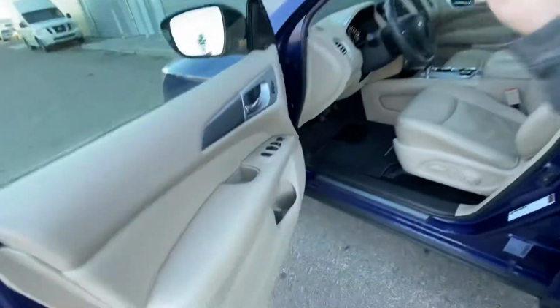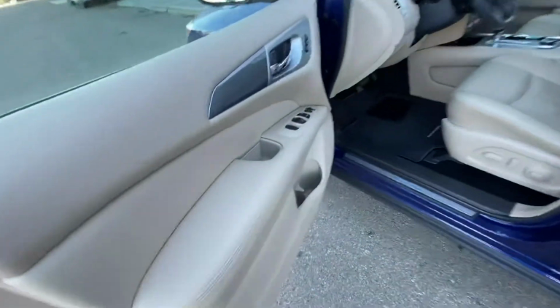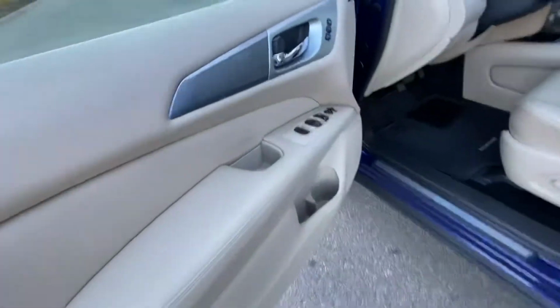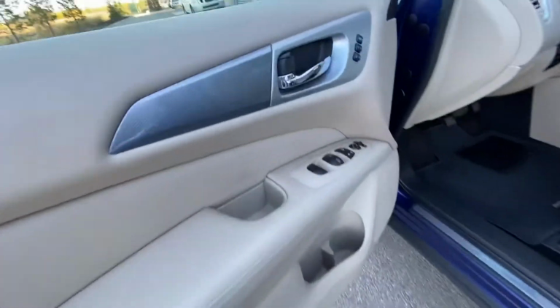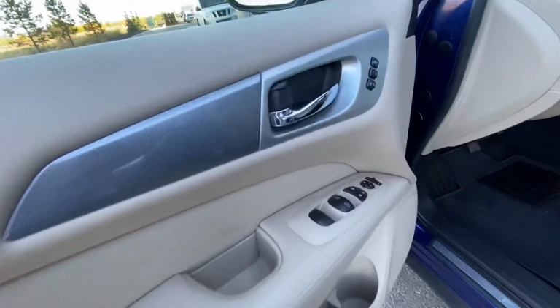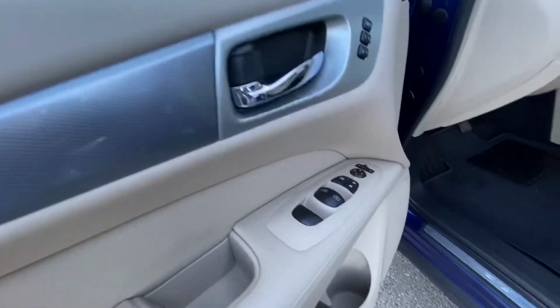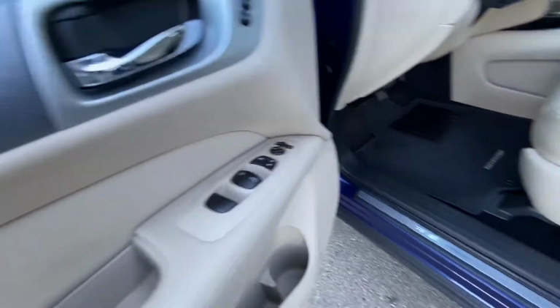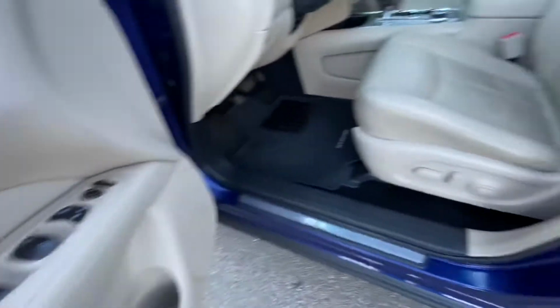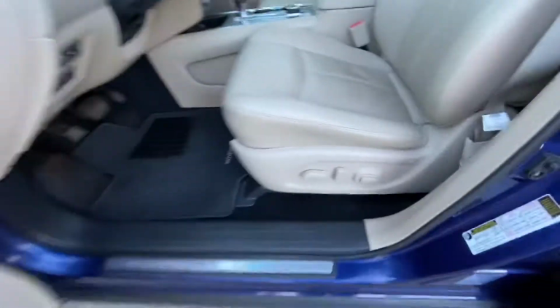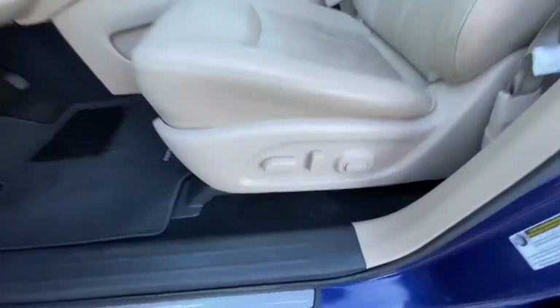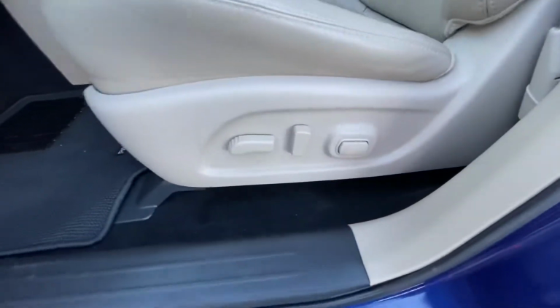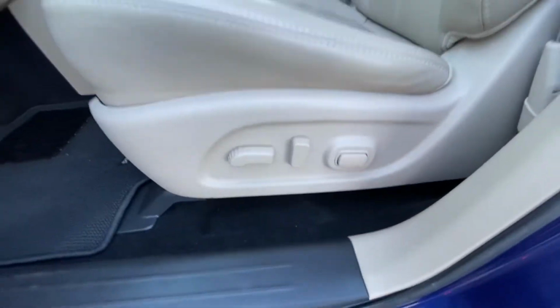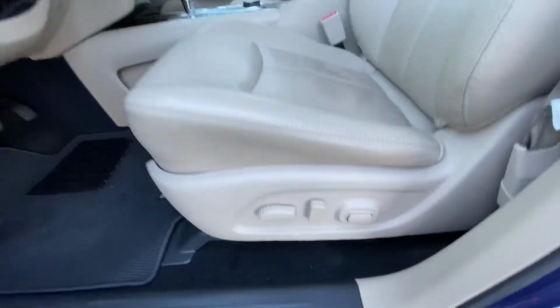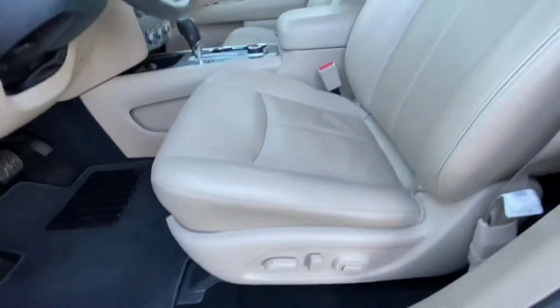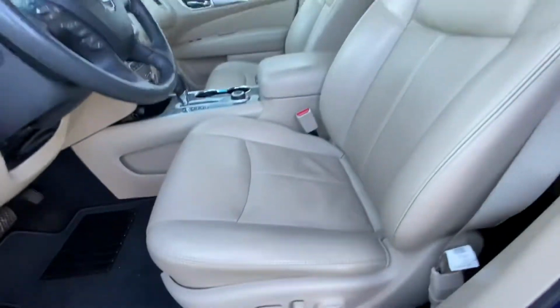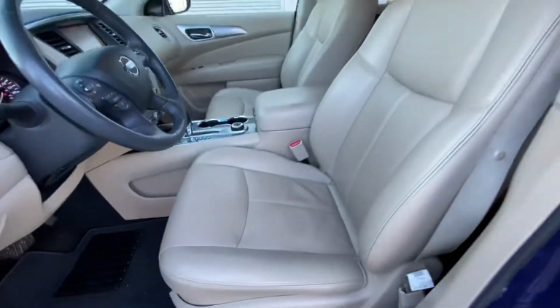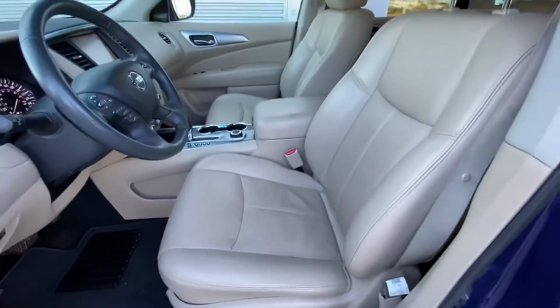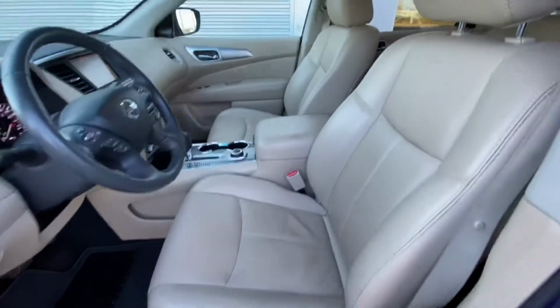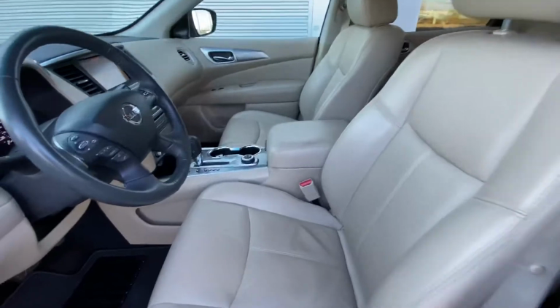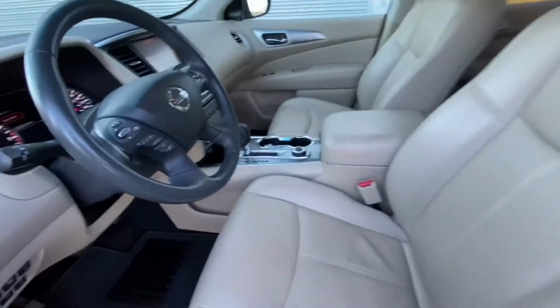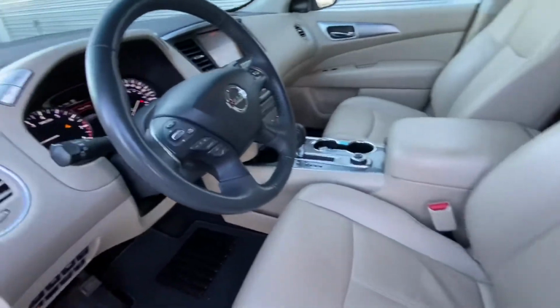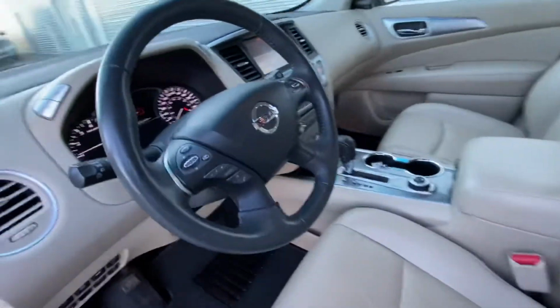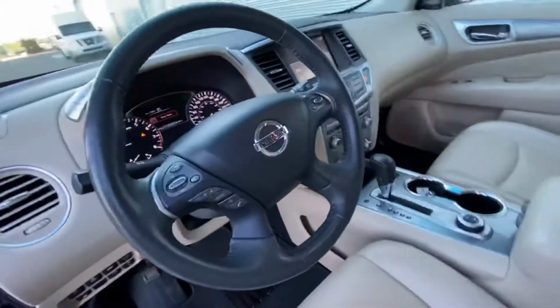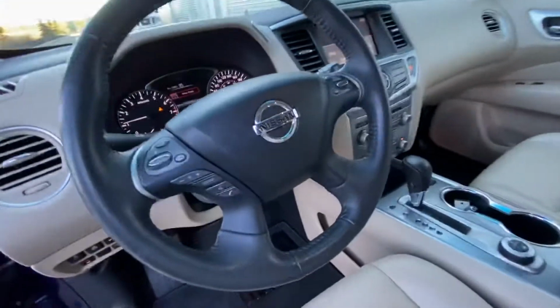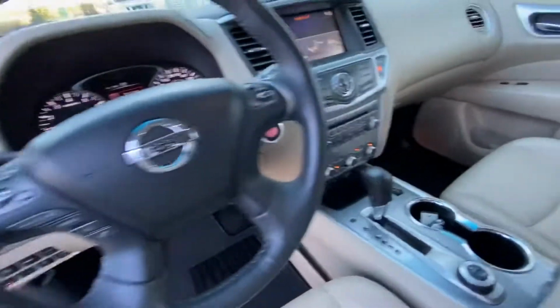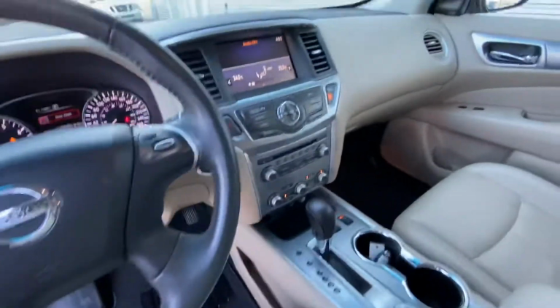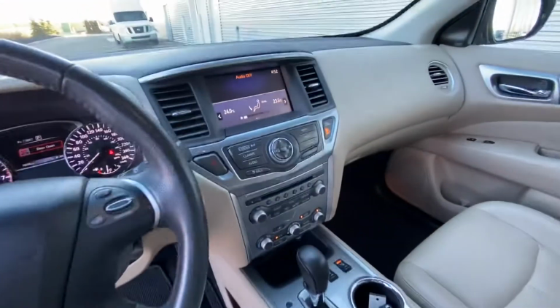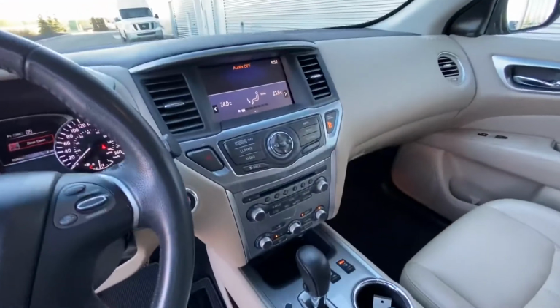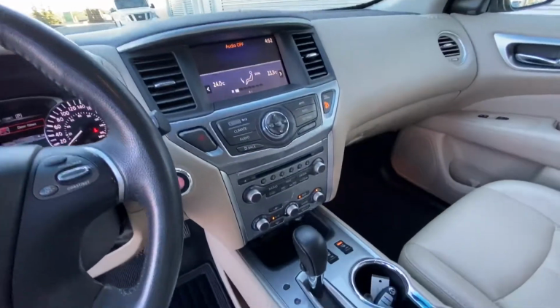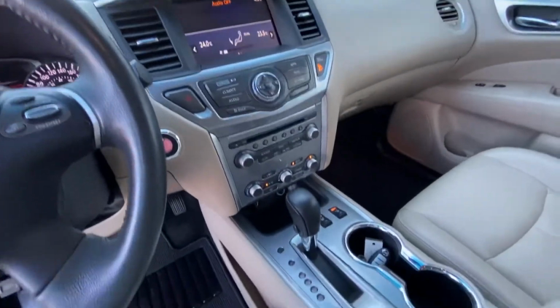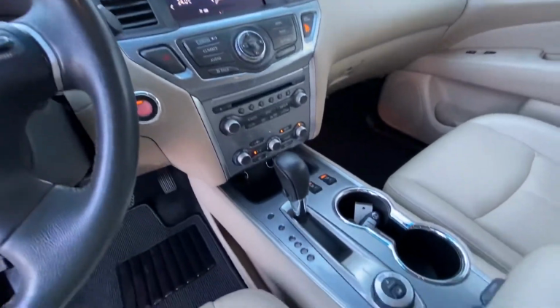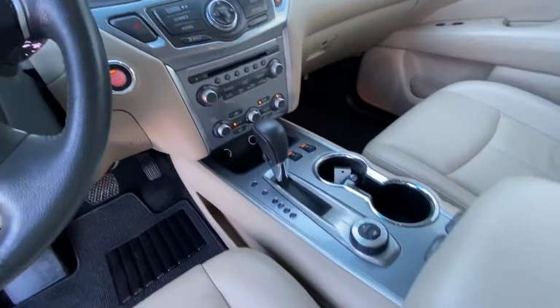No big bangs, dents, scrapes, scratches, anything like that. Two memory settings for your 8-way power adjustable driver's seat. There is going to be a heated steering wheel, heated seats, rear backup camera, cruise control, Bluetooth, and much much more.